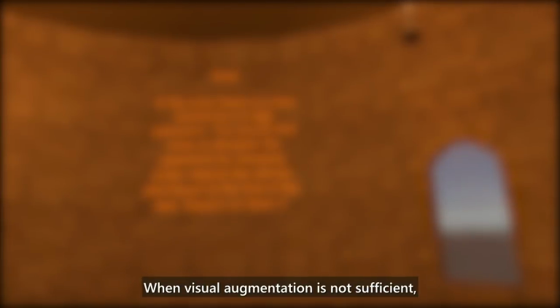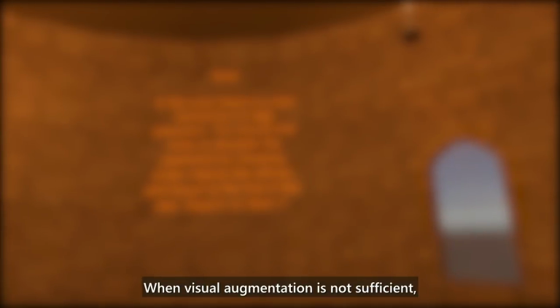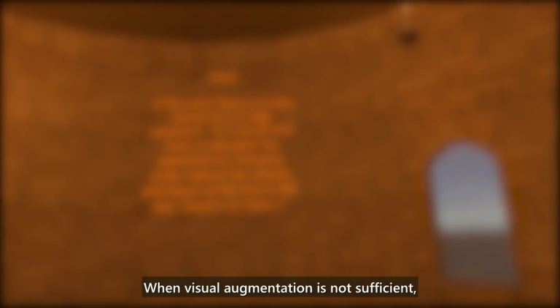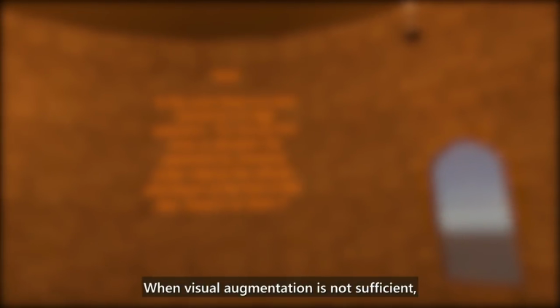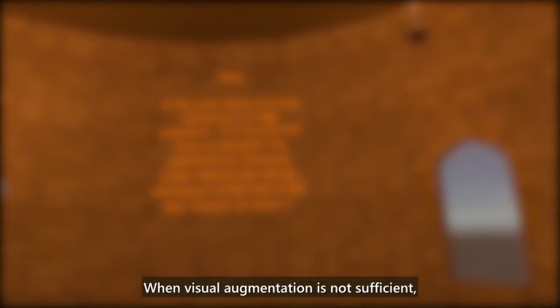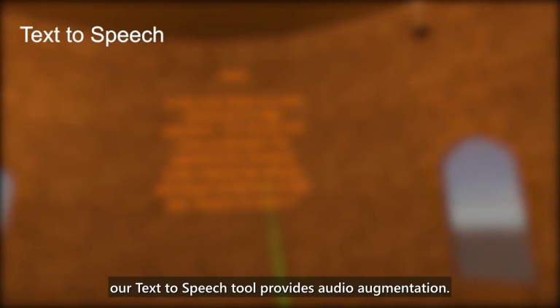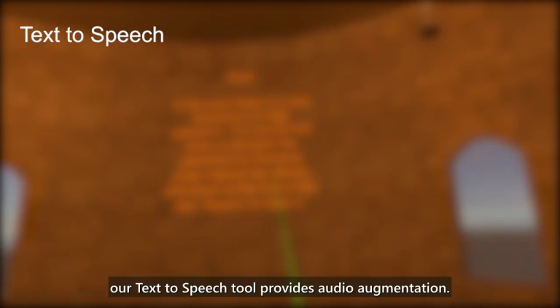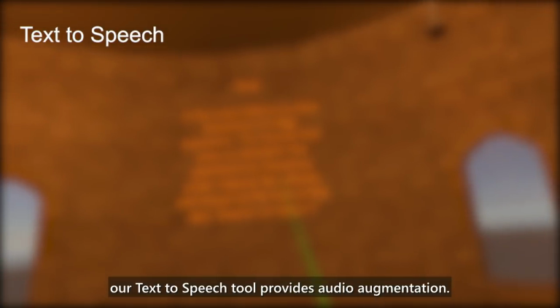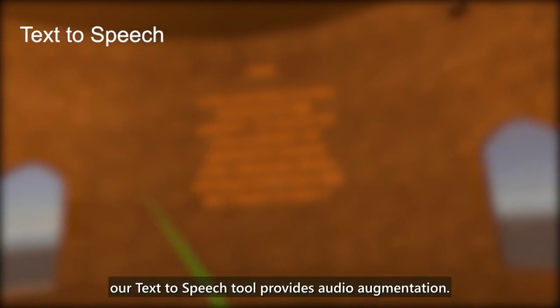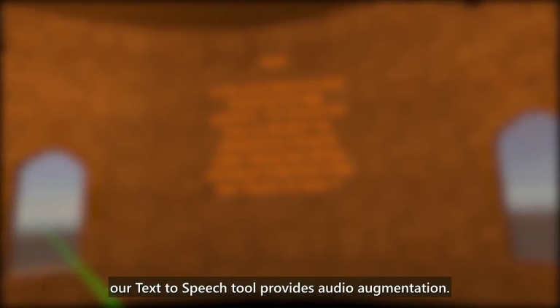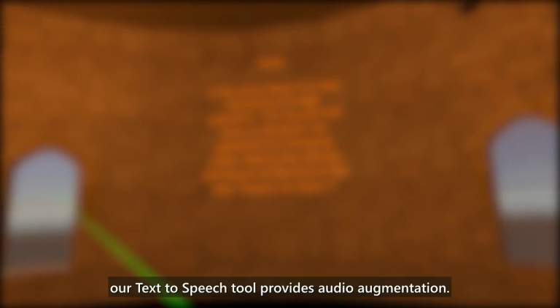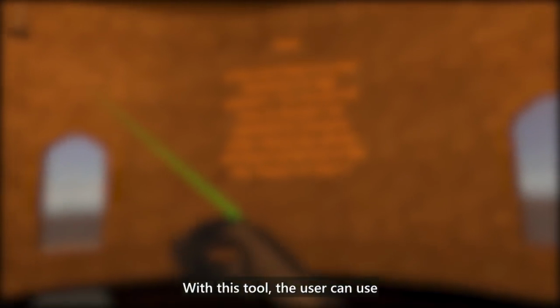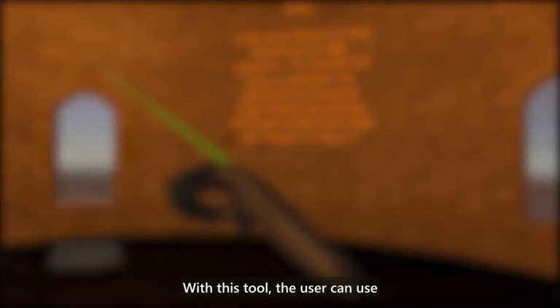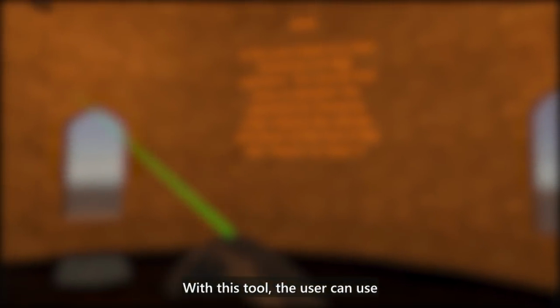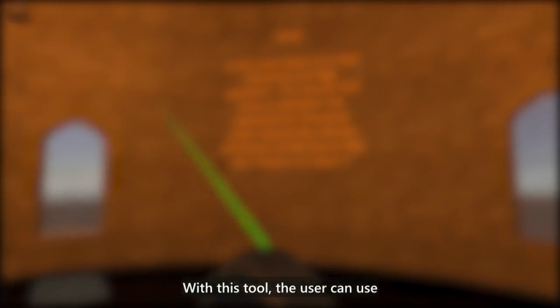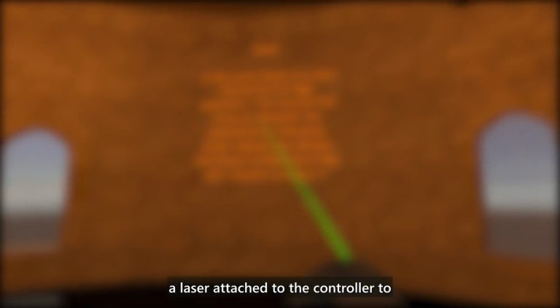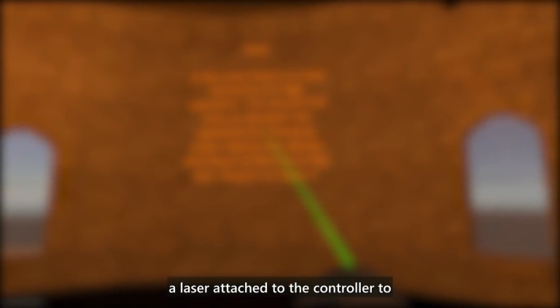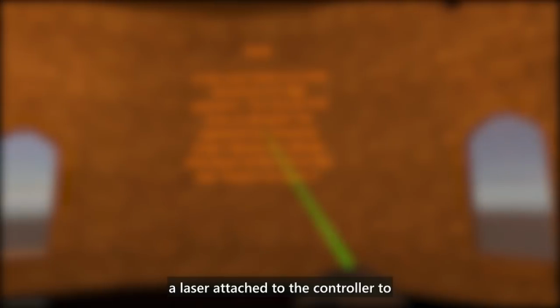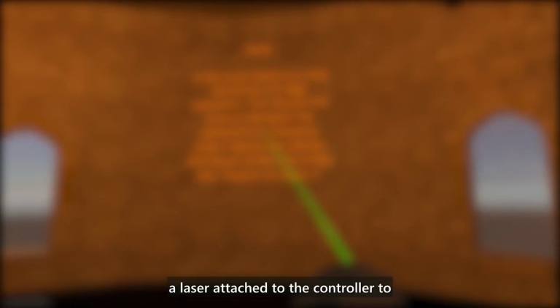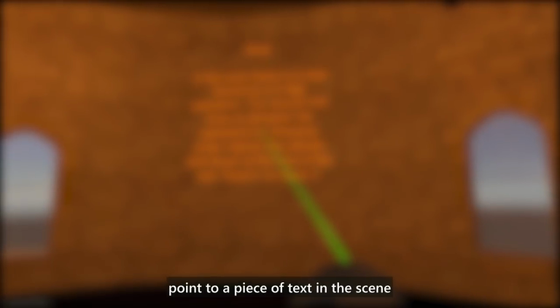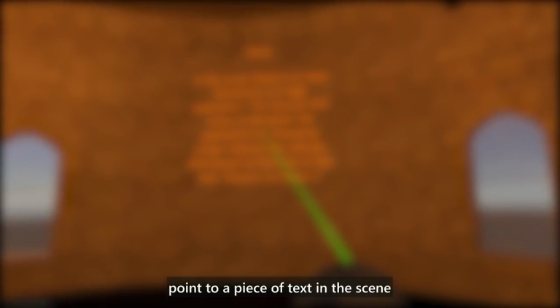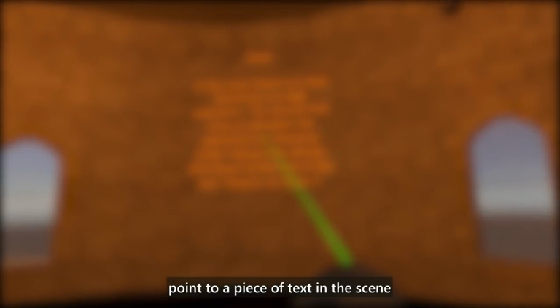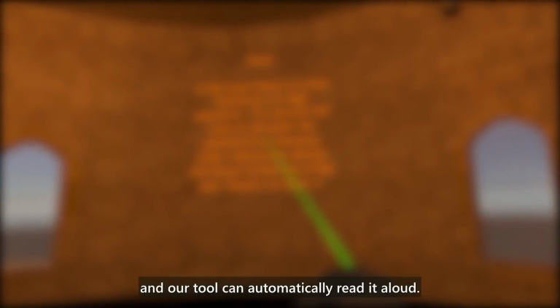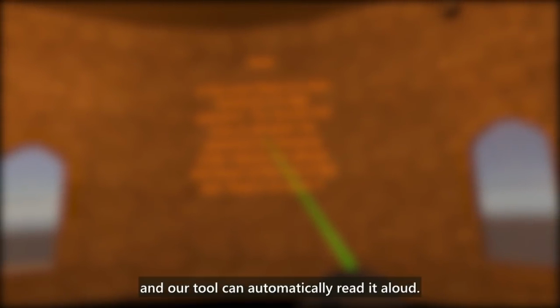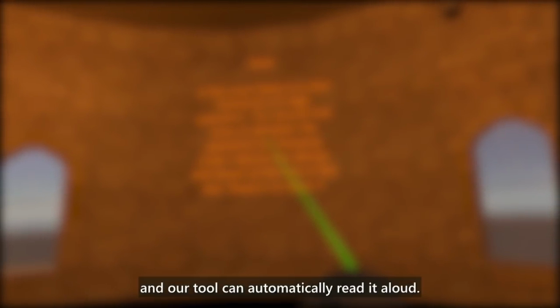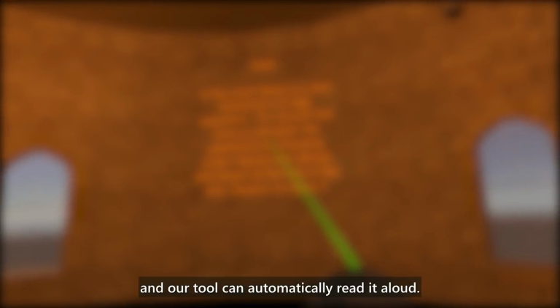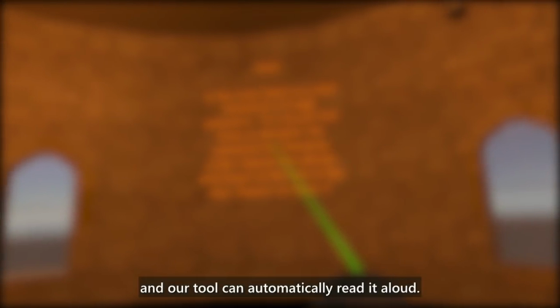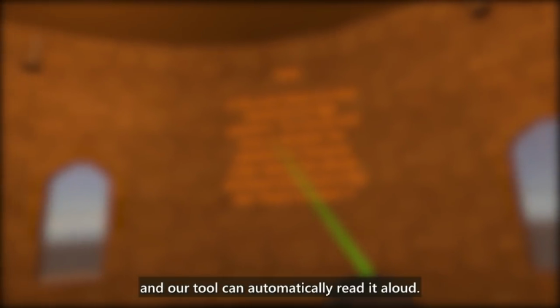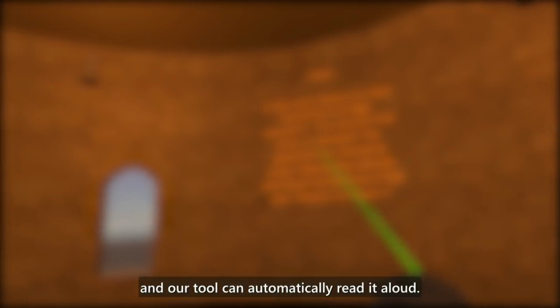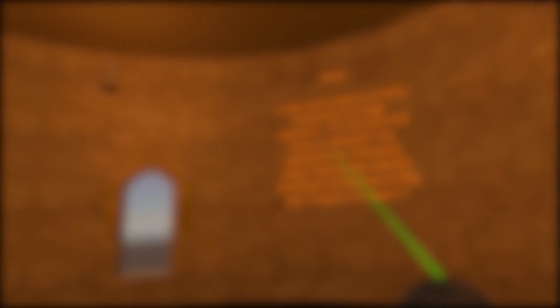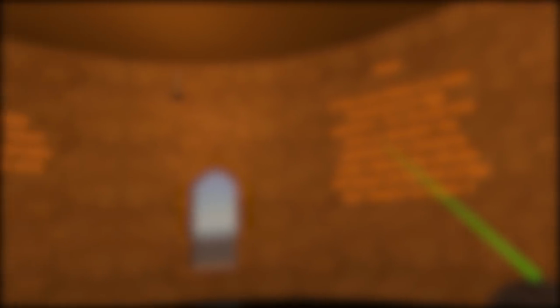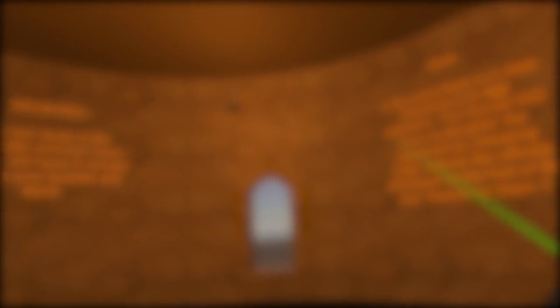When visual augmentation is not sufficient, our text-to-speech tool provides audio augmentation. With this tool, the user can use a laser attached to the controller to point to a piece of text in the scene, and our tool can automatically read it aloud by checking under objects like pillows and boxes at the foot of the bed.